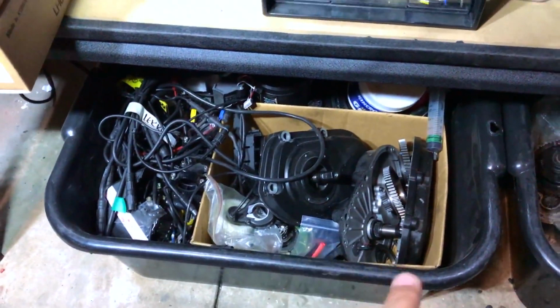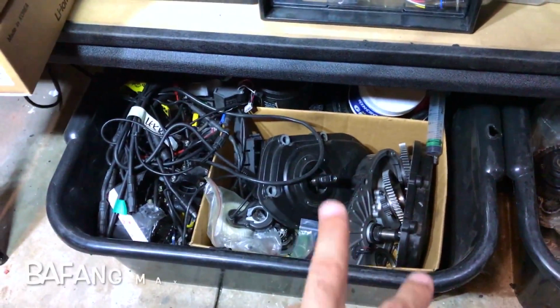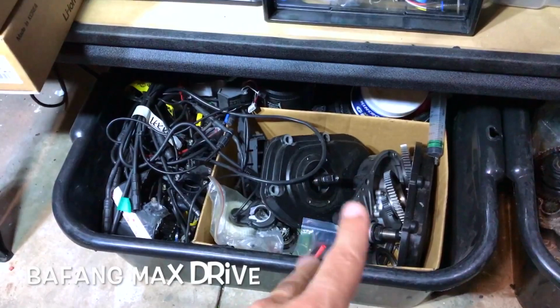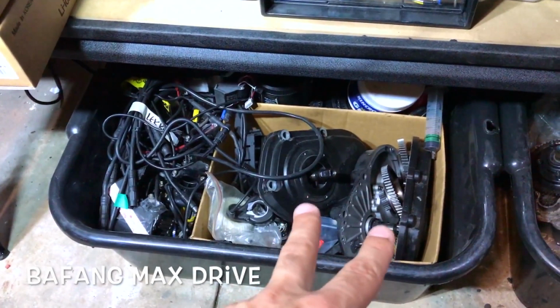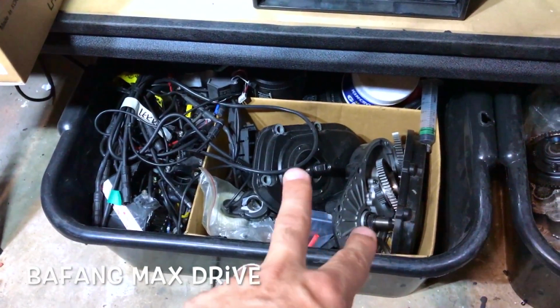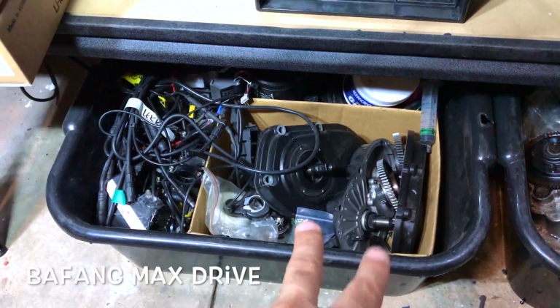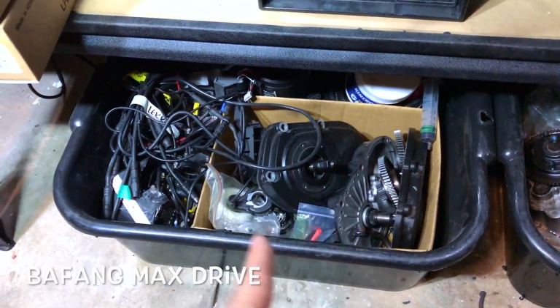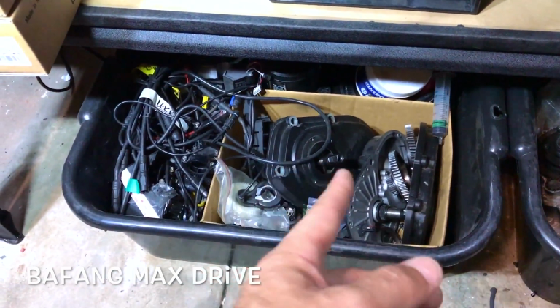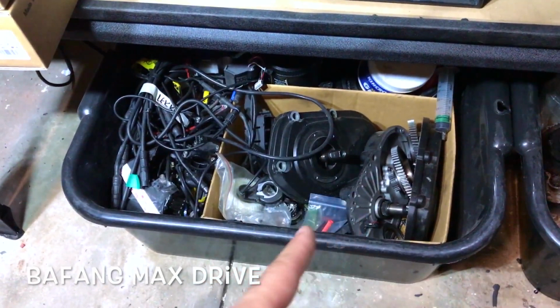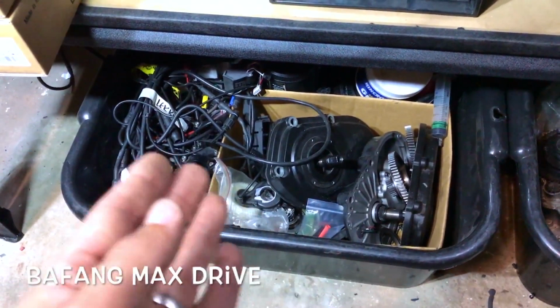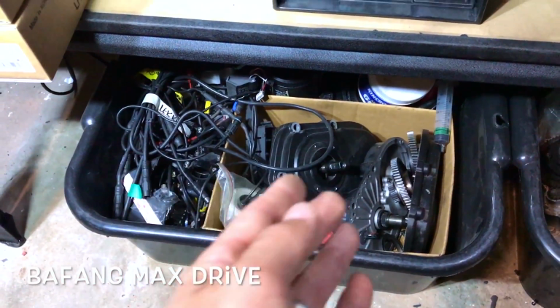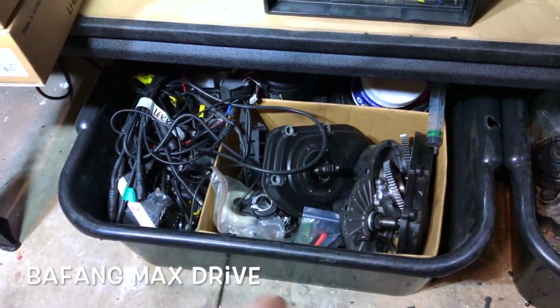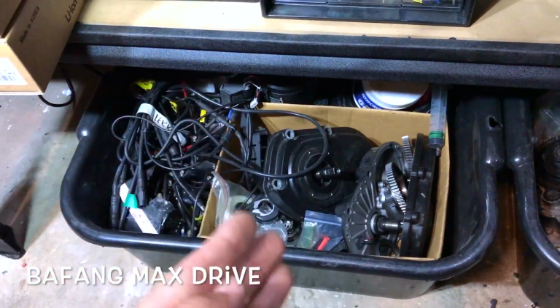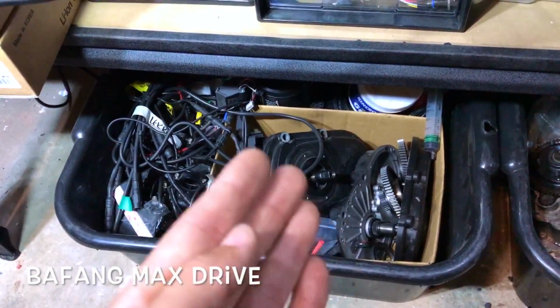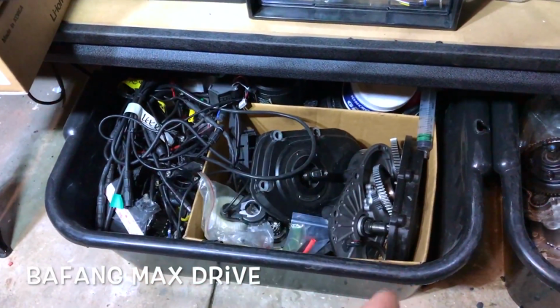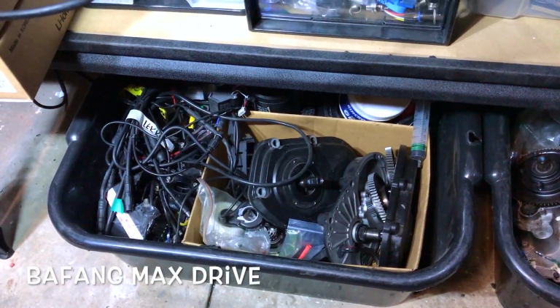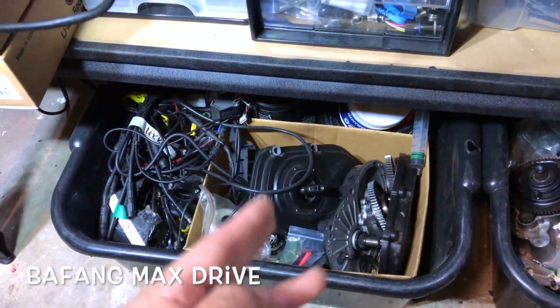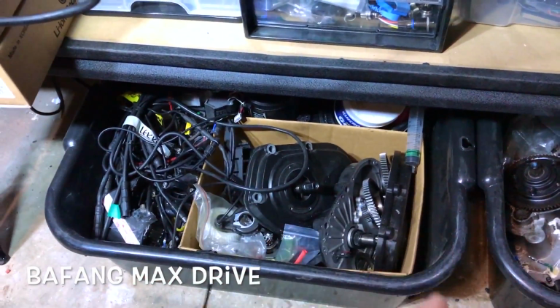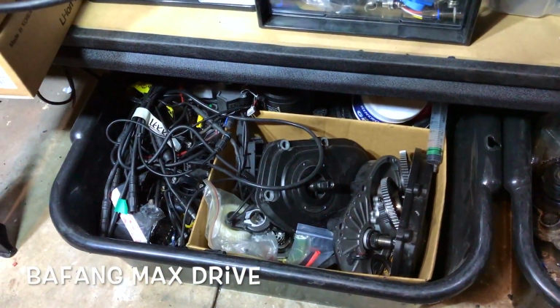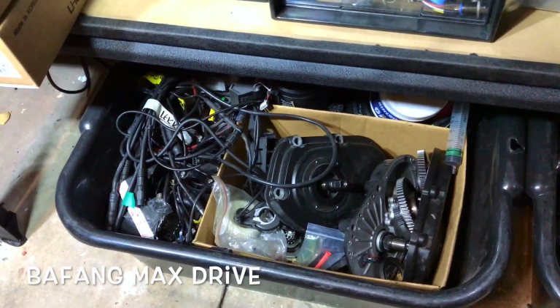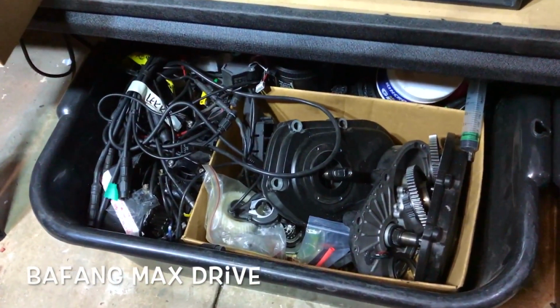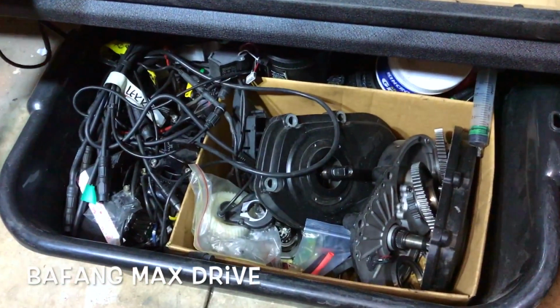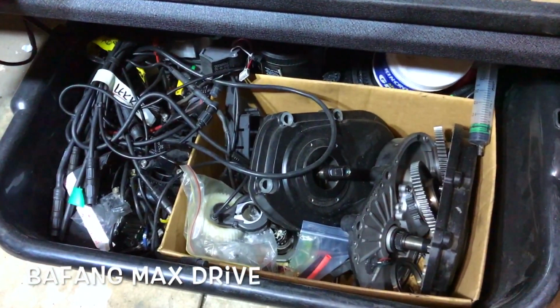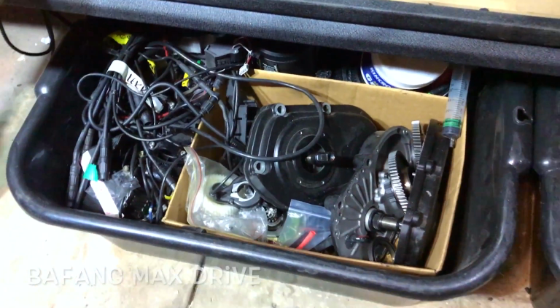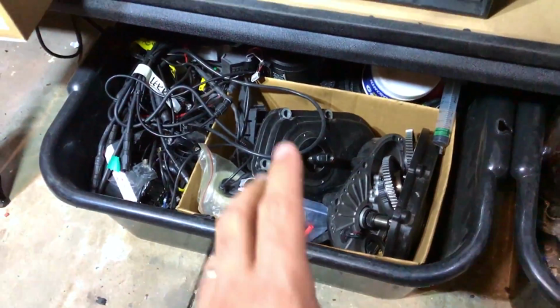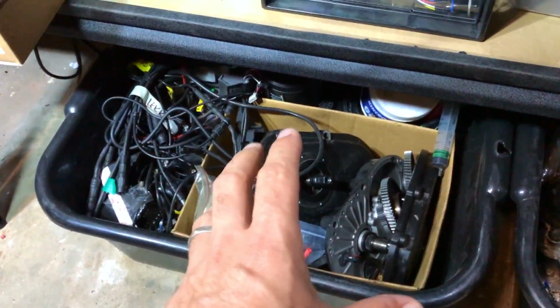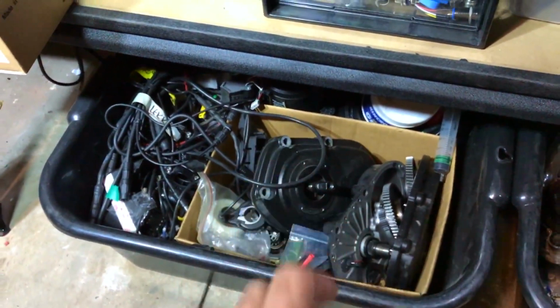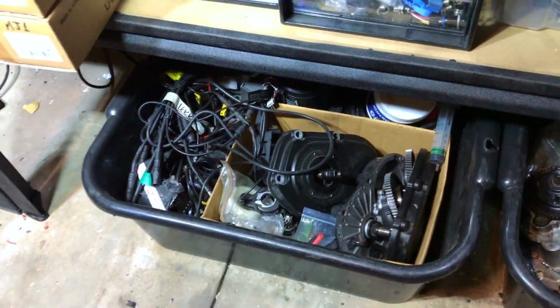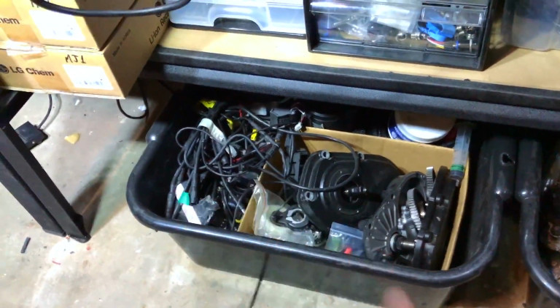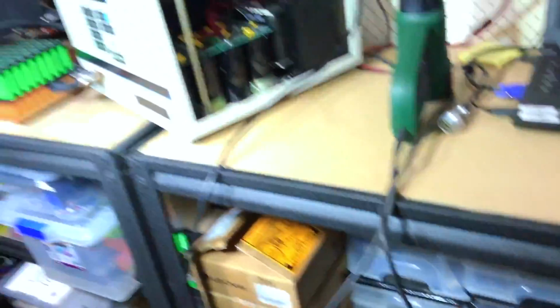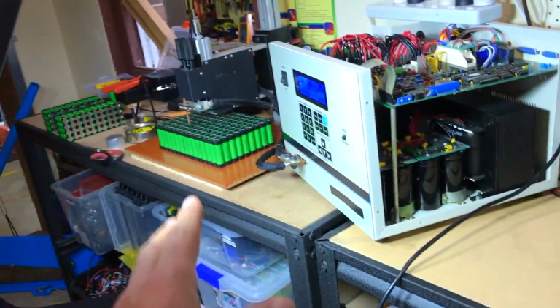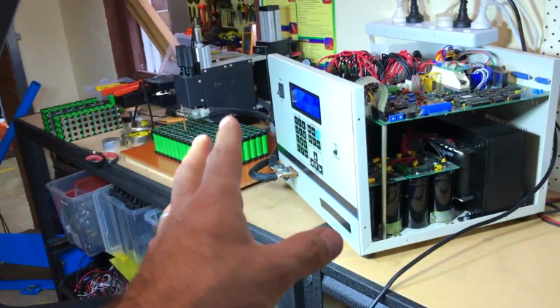Here are some motors we opened after 15,000 km to check wear and tear — we opened three times, at 5, 10, and 15,000 km just to see how it's going. That's the Bafang Max drive — we're just a bit lazy to close it because we're being flooded with more work.